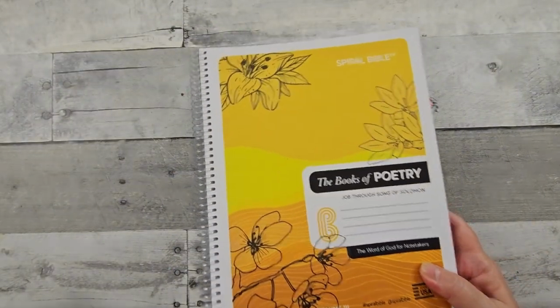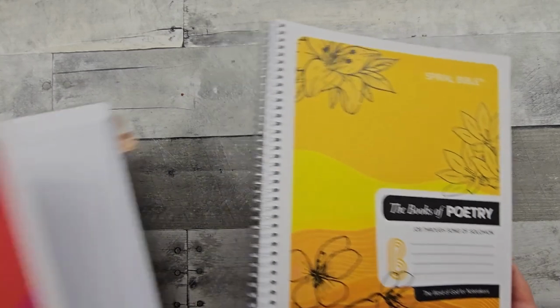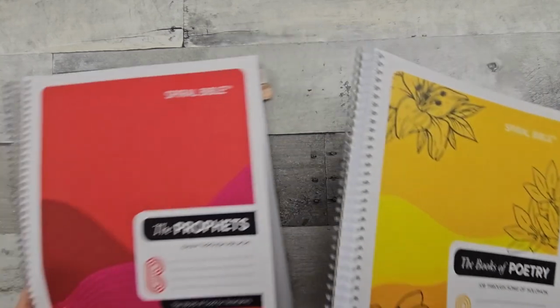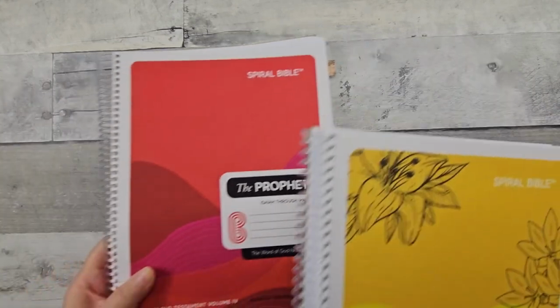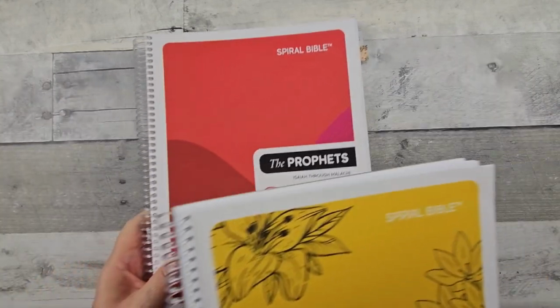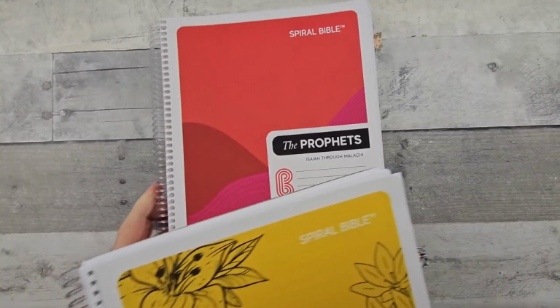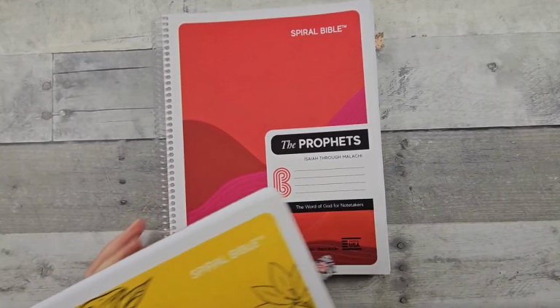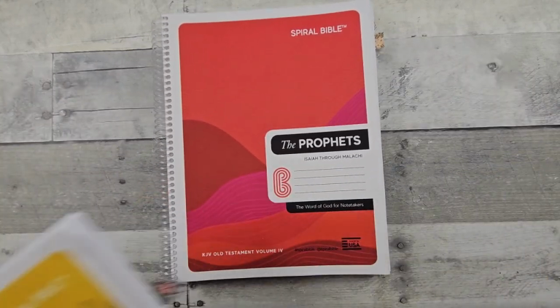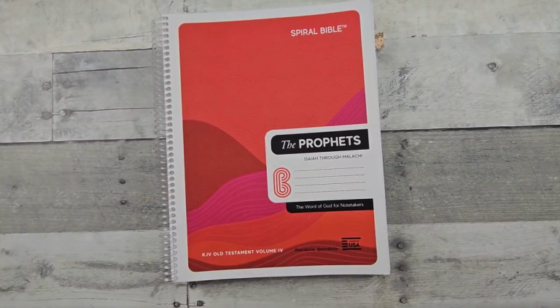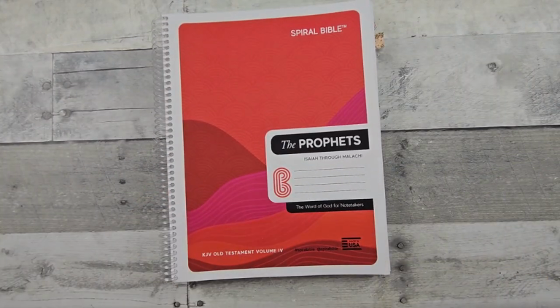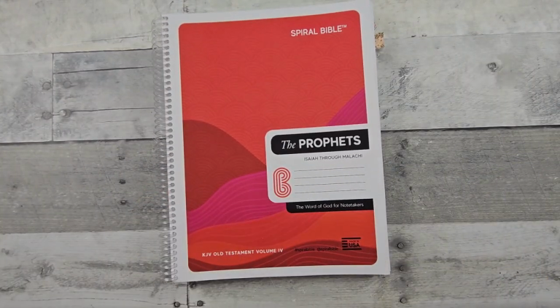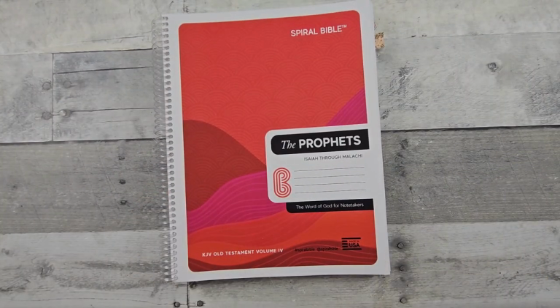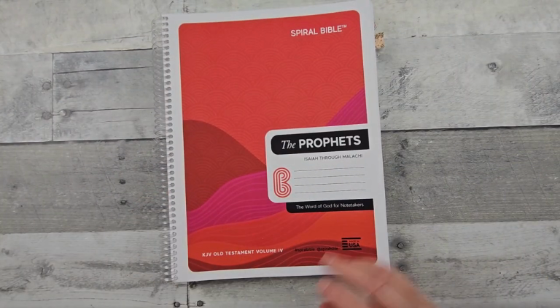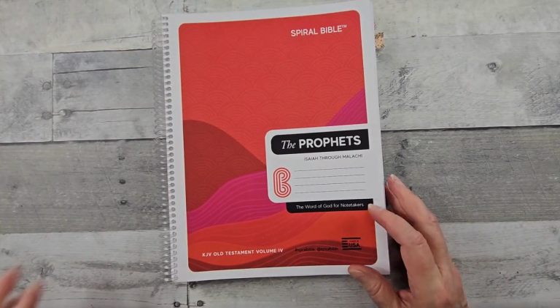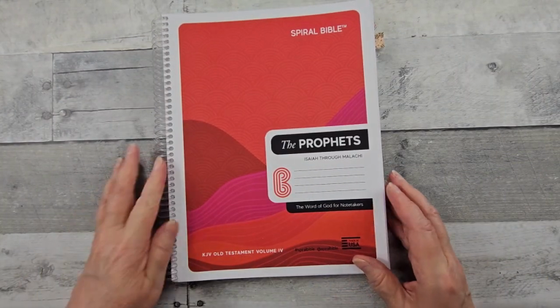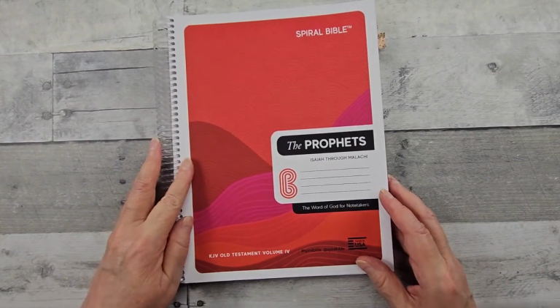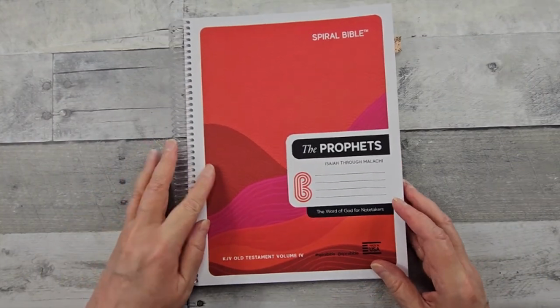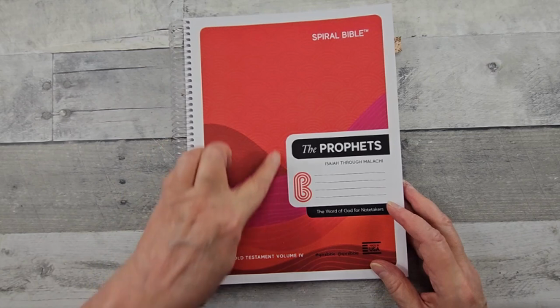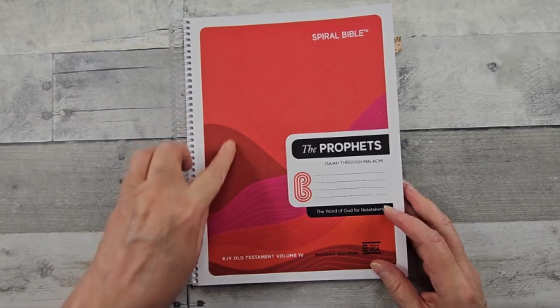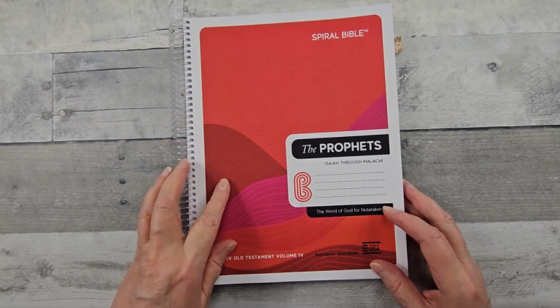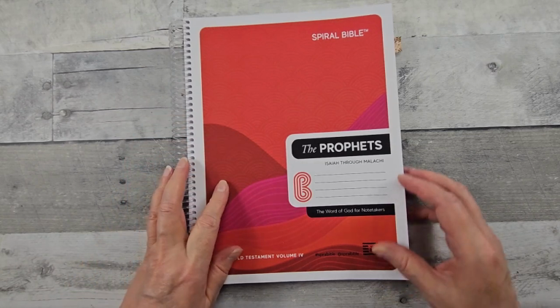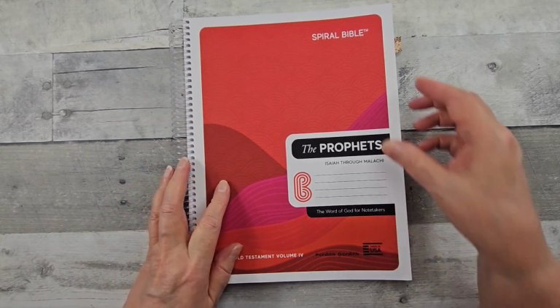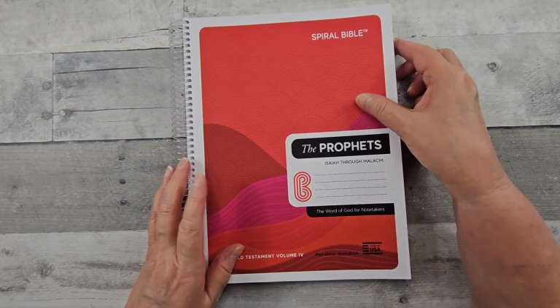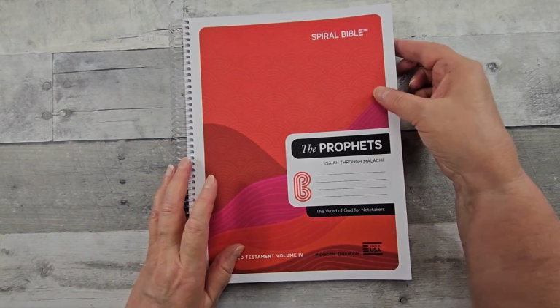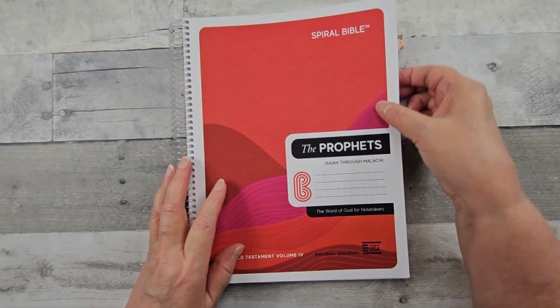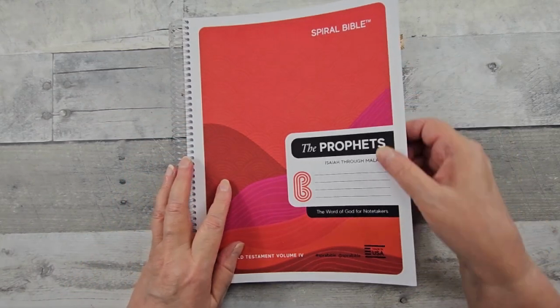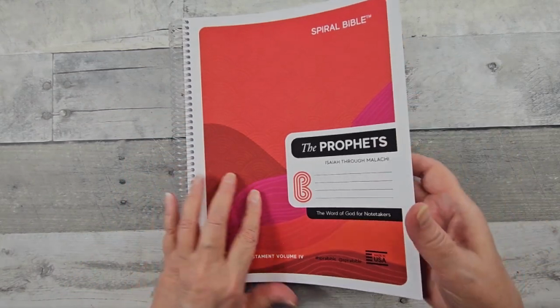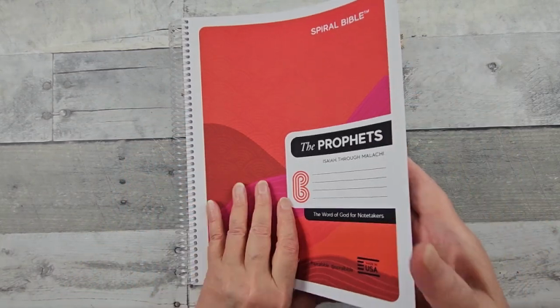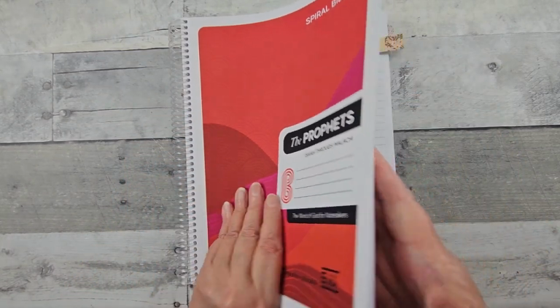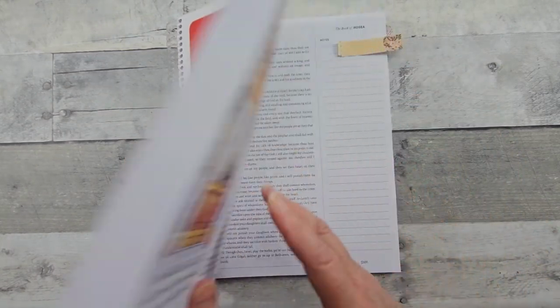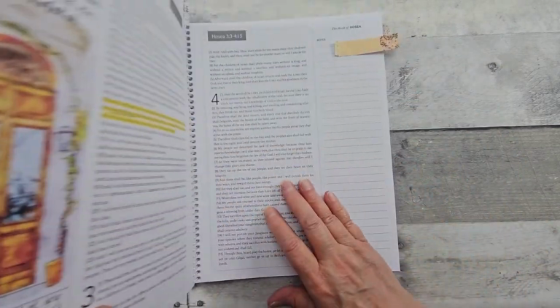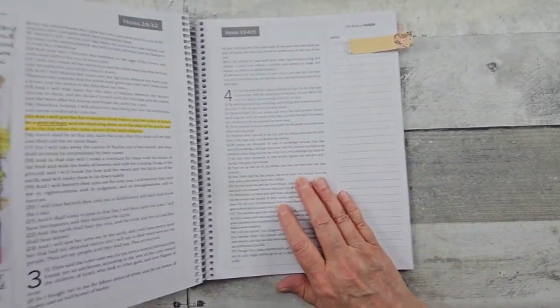Here's the Book of Prophets. I haven't jazzed this one up yet — it's on my to-do list to make it more Karen.